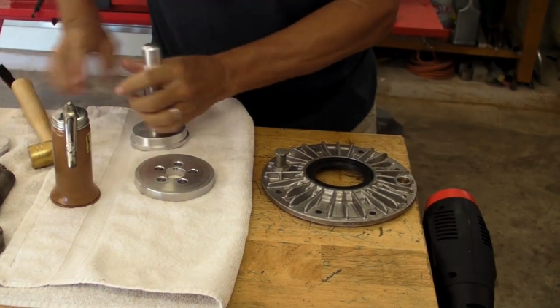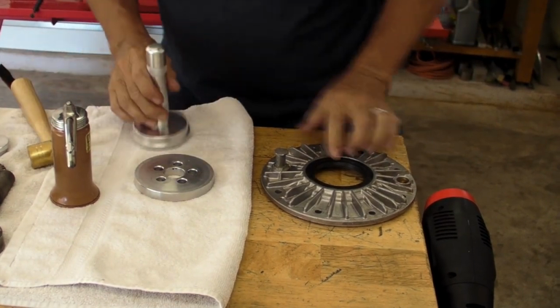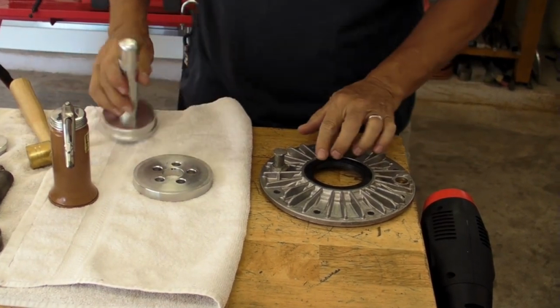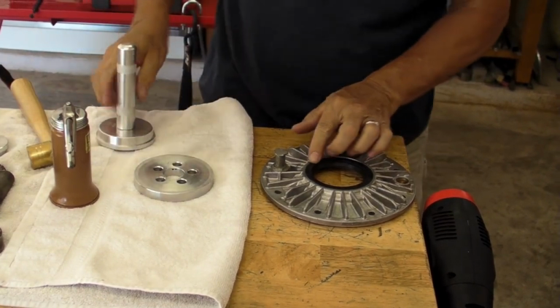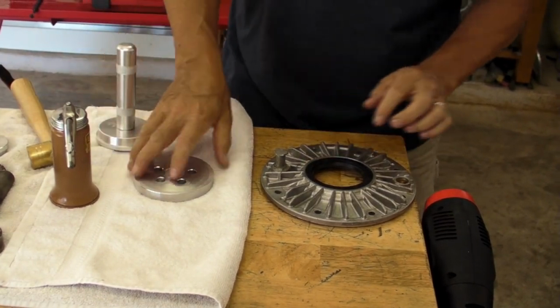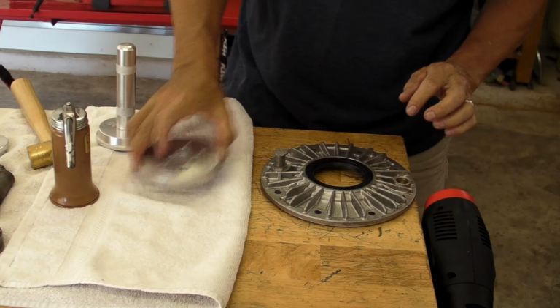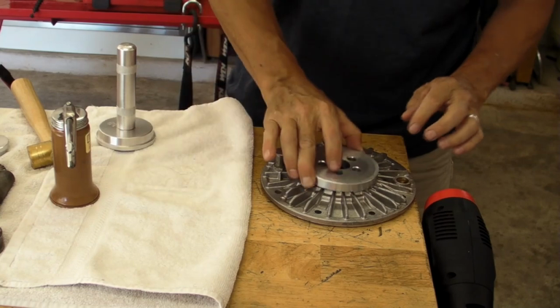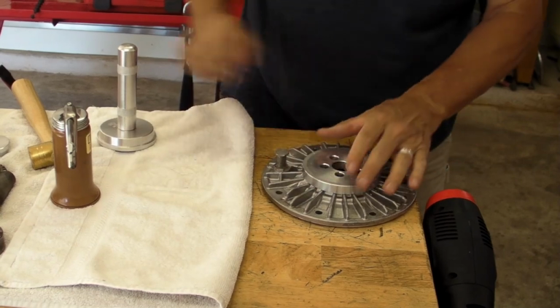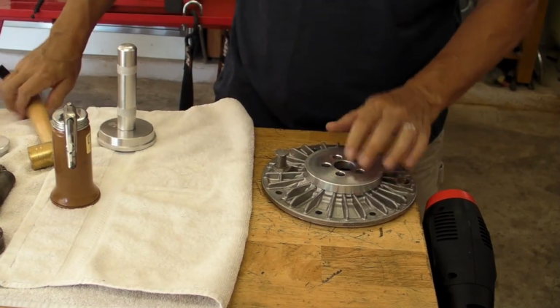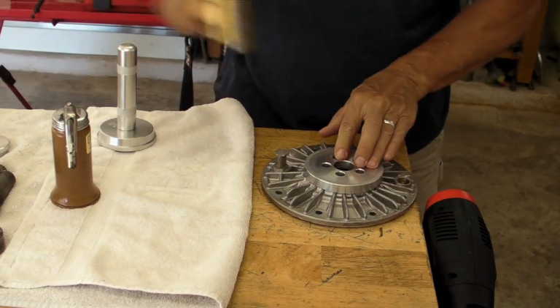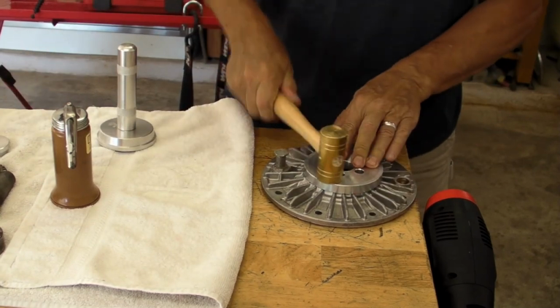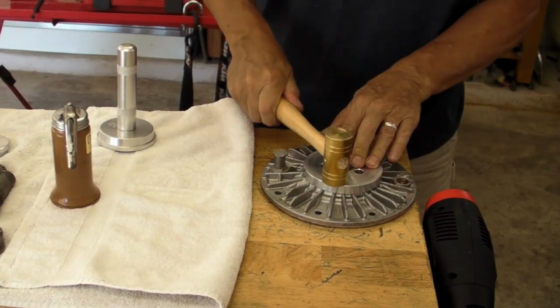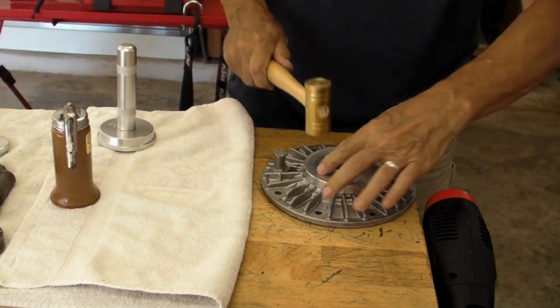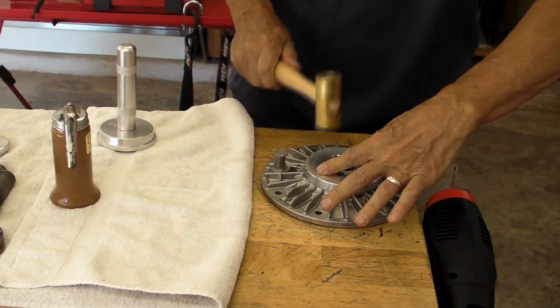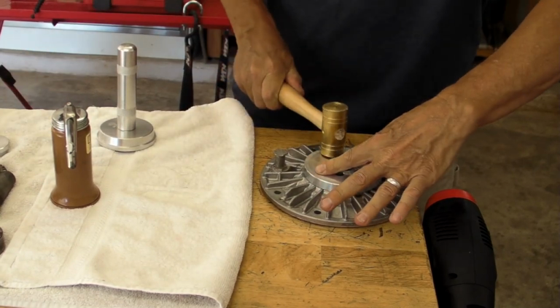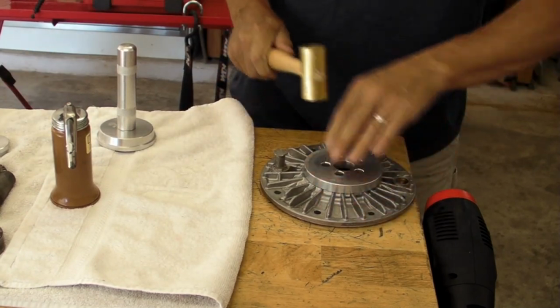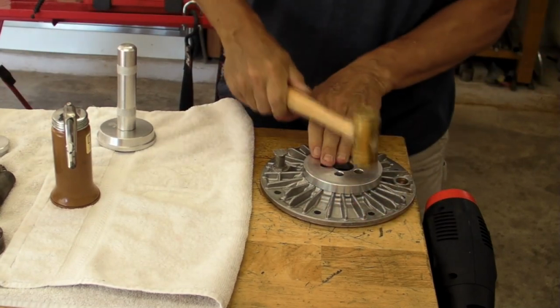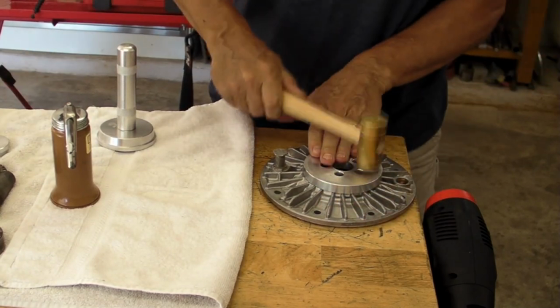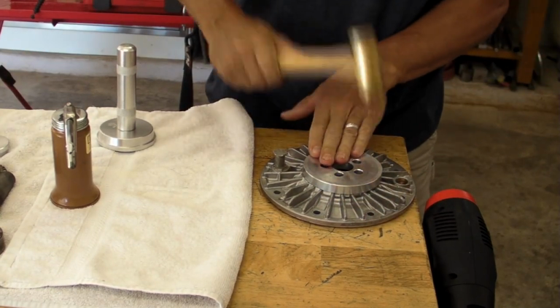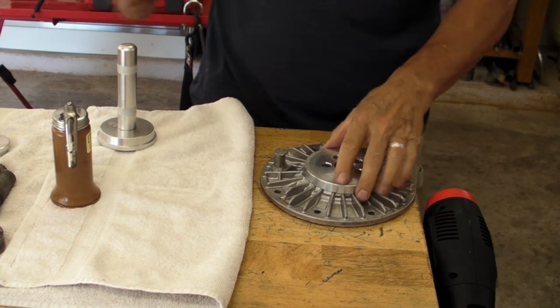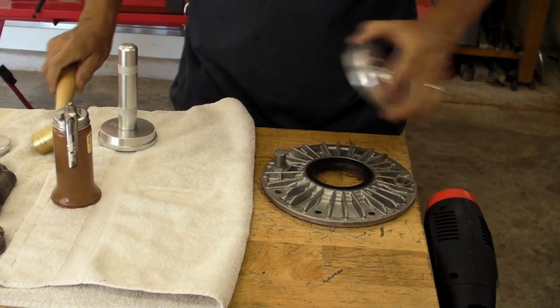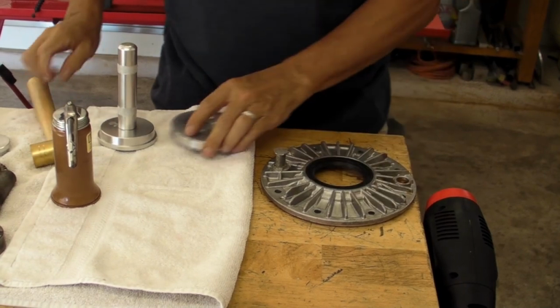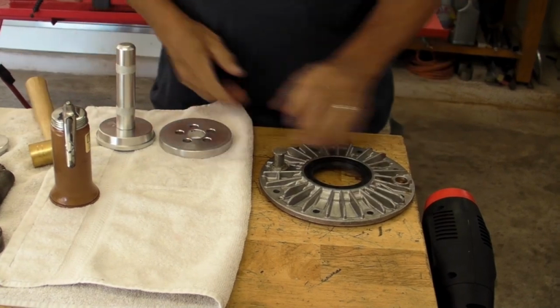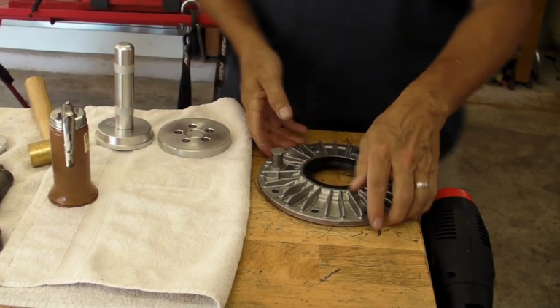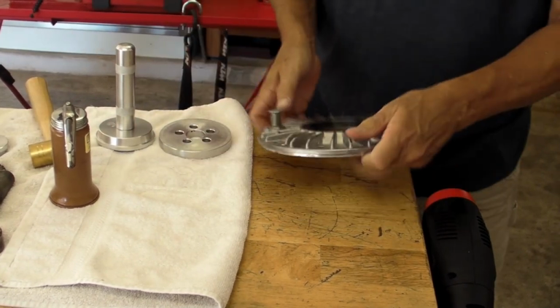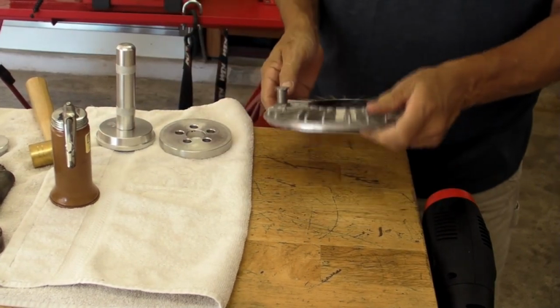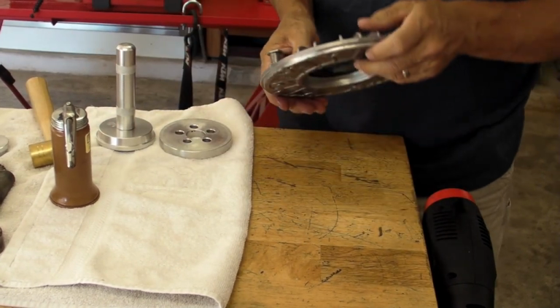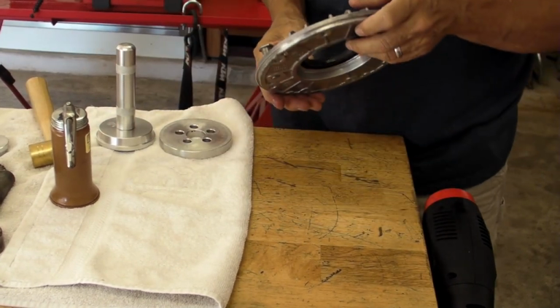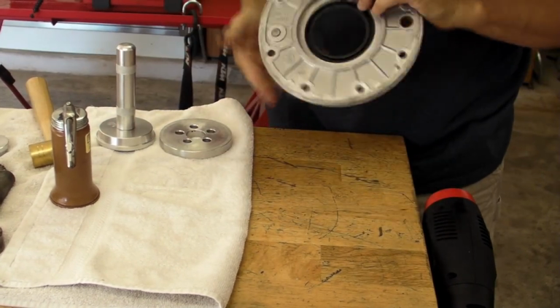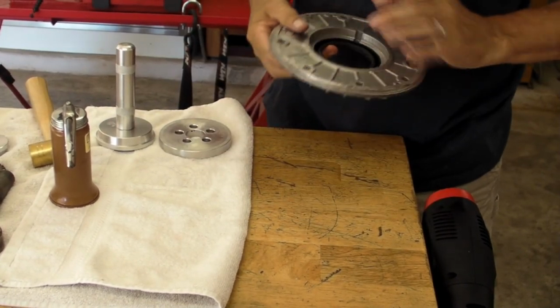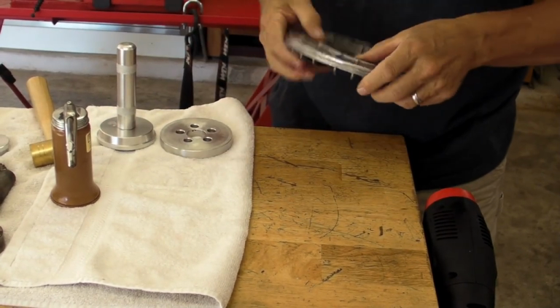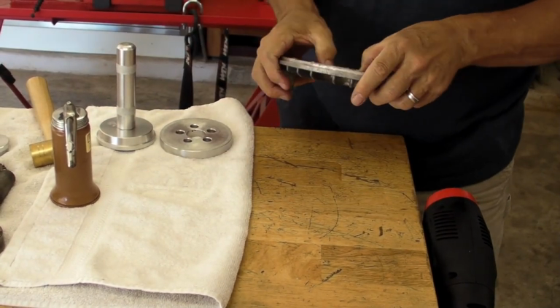You can see I probably pounded it in a little too far, but it's real easy — you just flip it over and push it back through the other way until you get it perfectly centered. And that's what I did here.